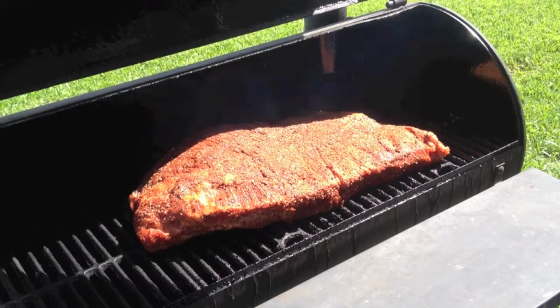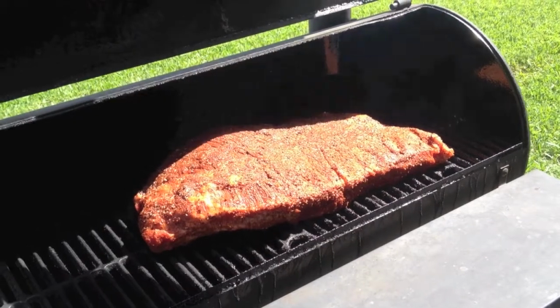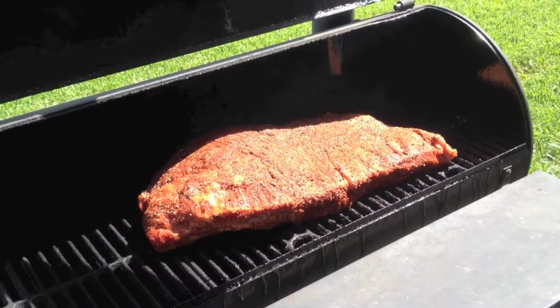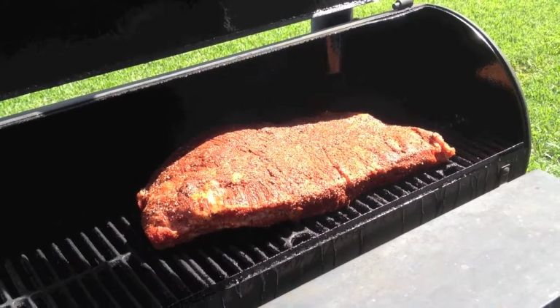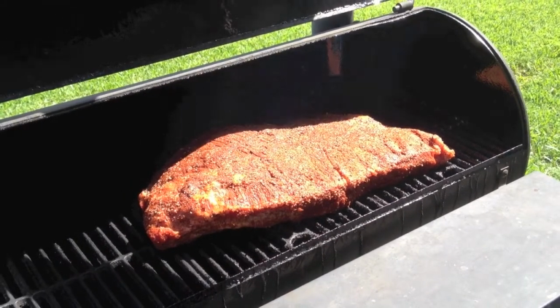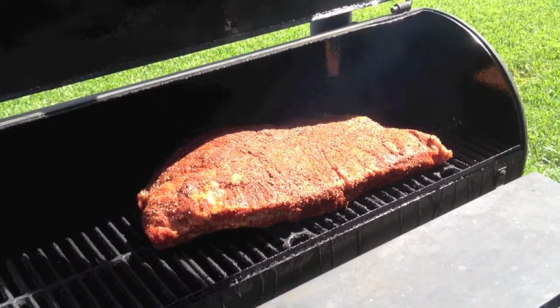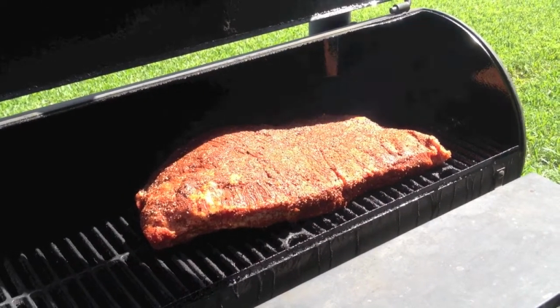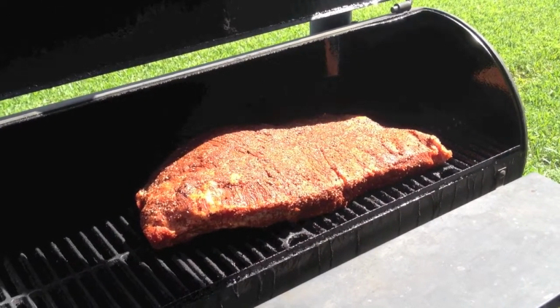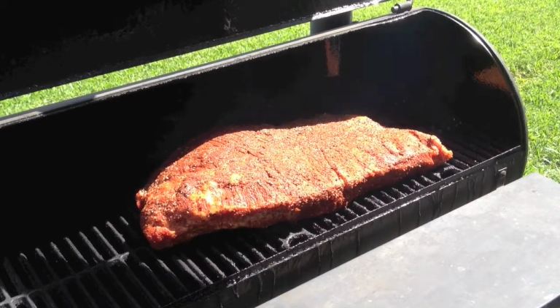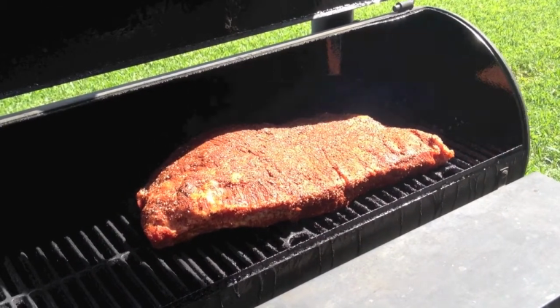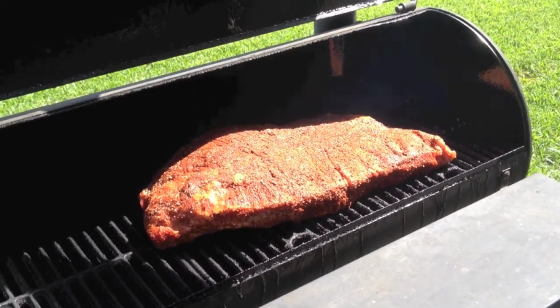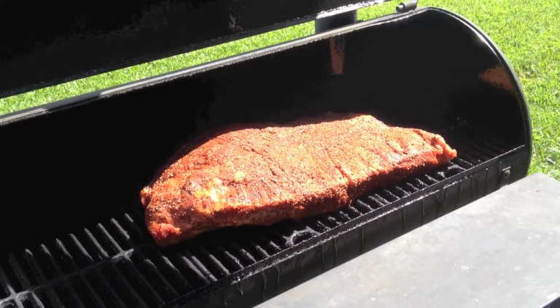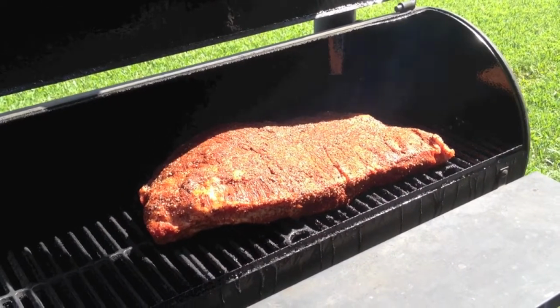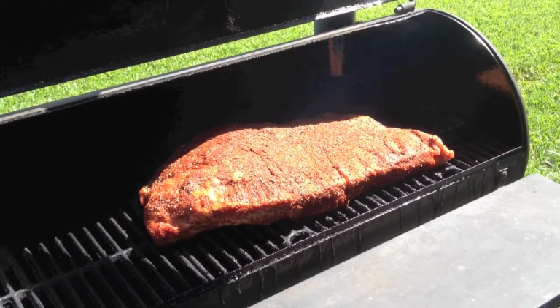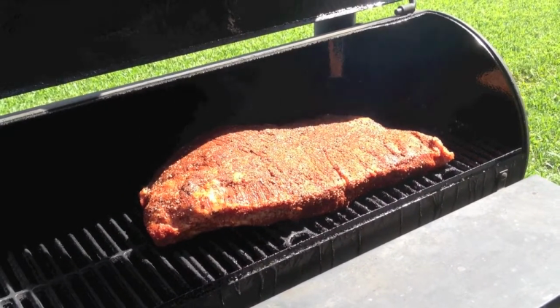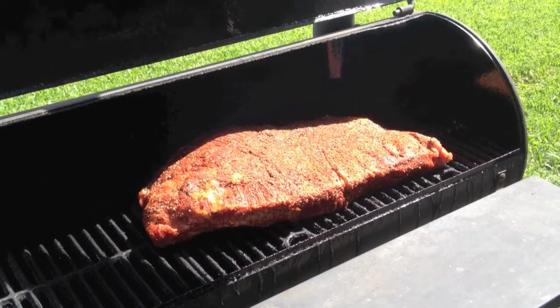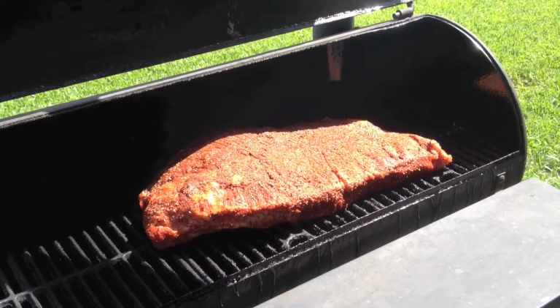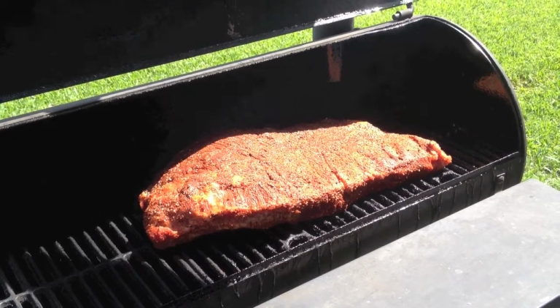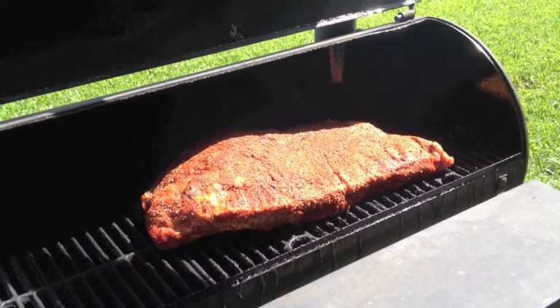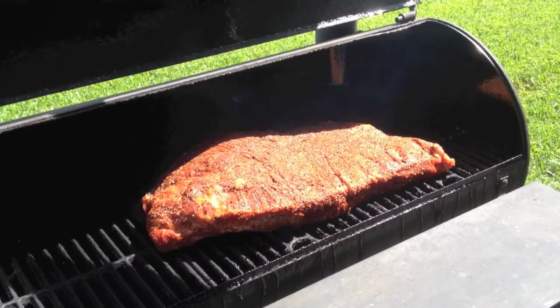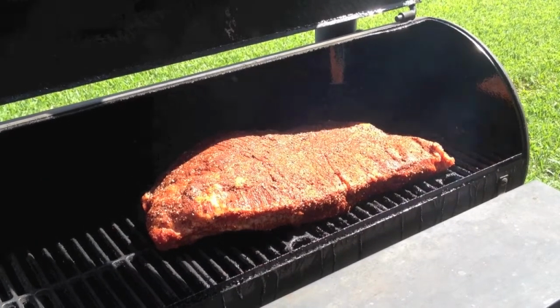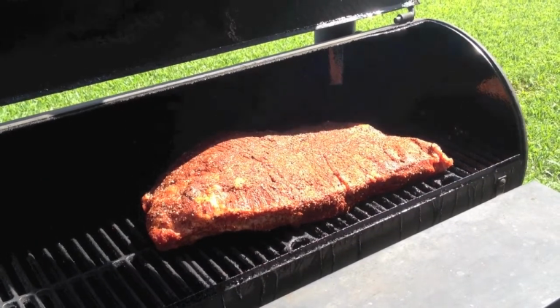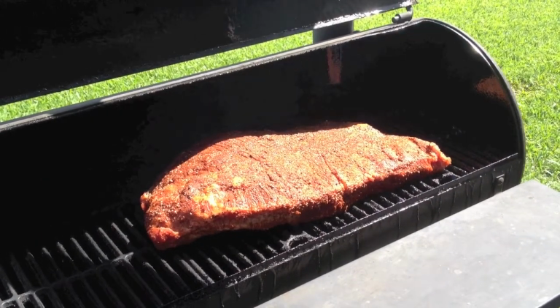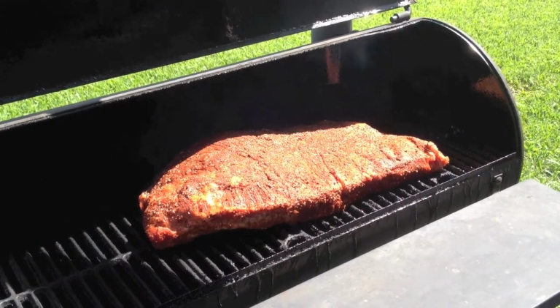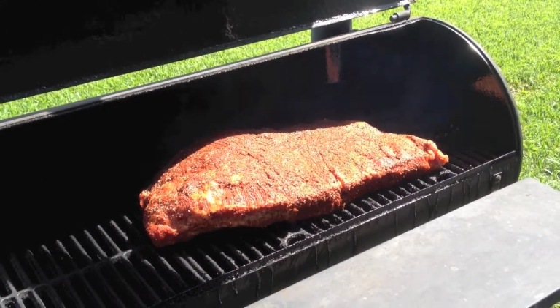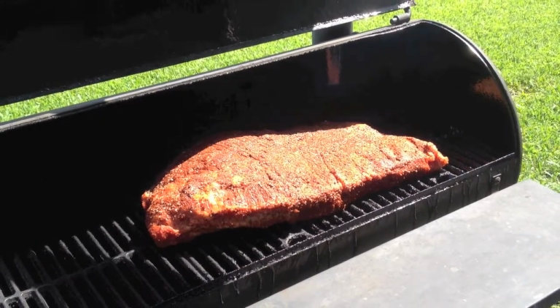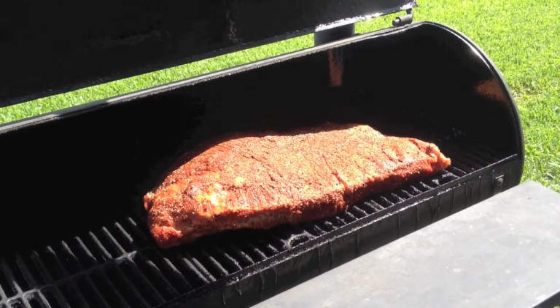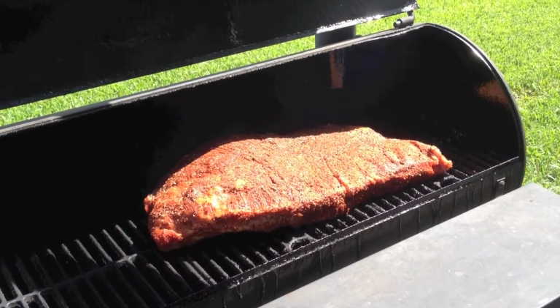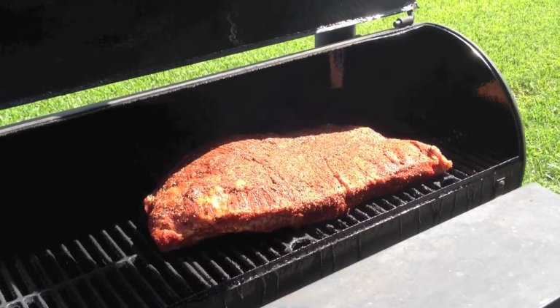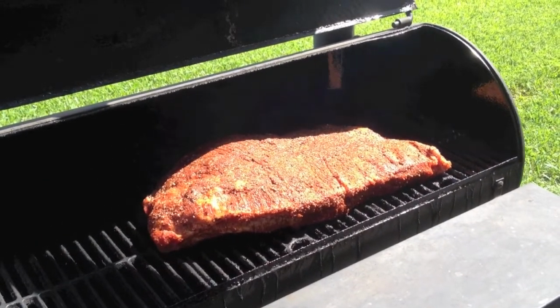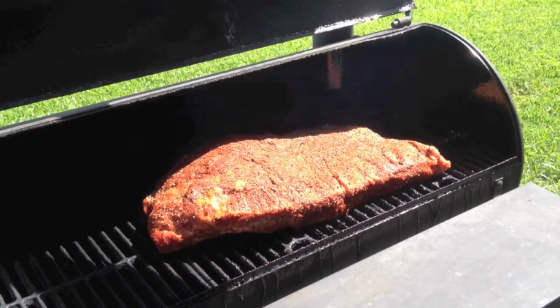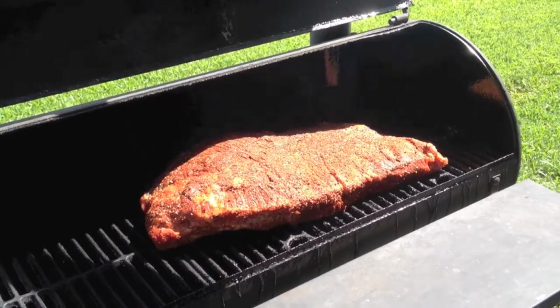We'll come back and just start maintaining the fire. We've been going with pecan — we're going to use pecan for this initial first hour of the searing process. And then we're going to switch to oak and just maintain it at about 250 with the oak.